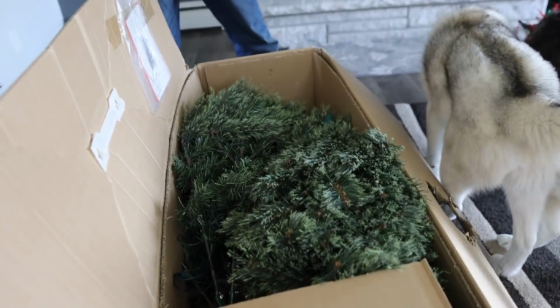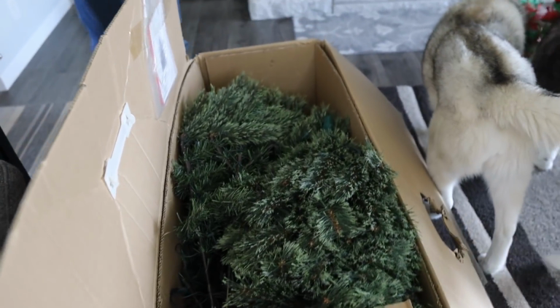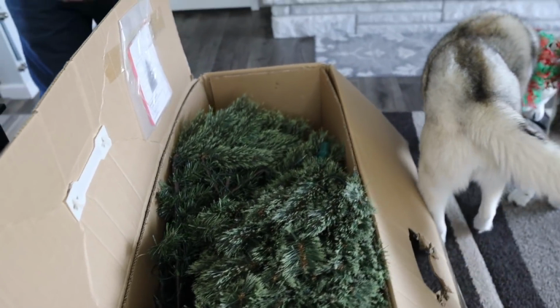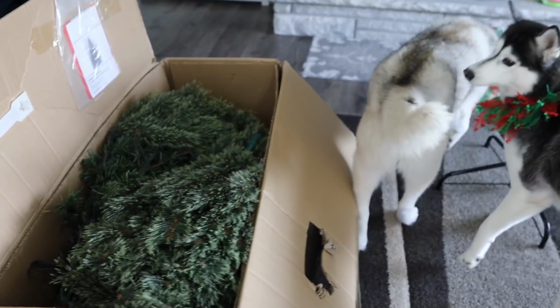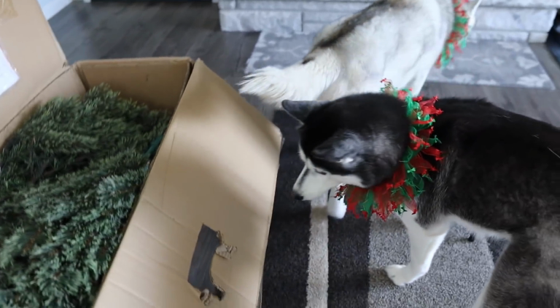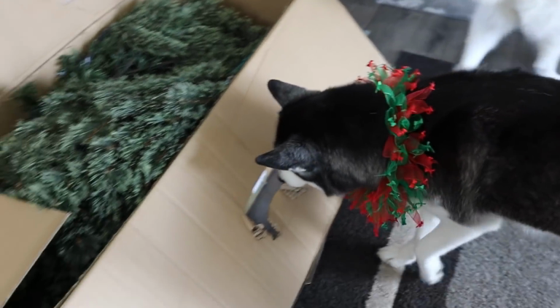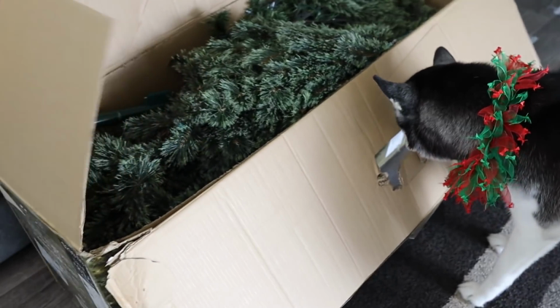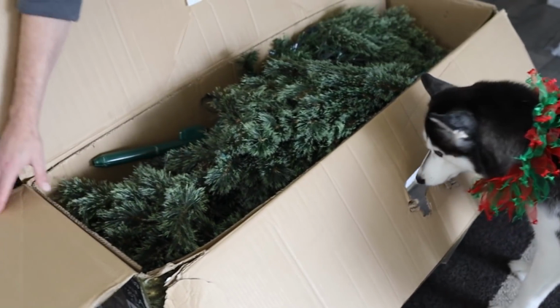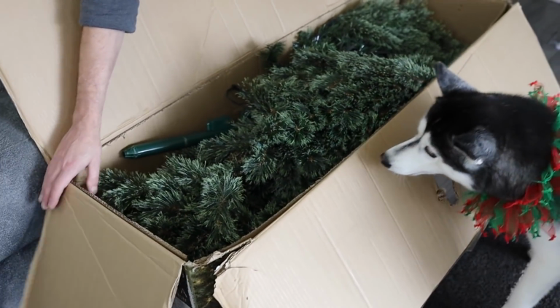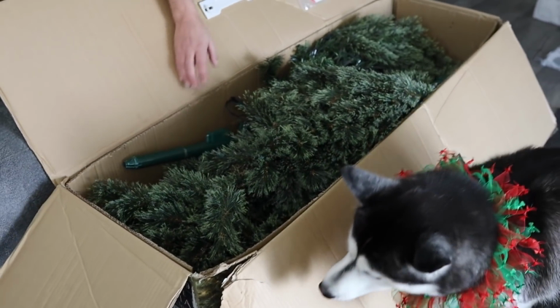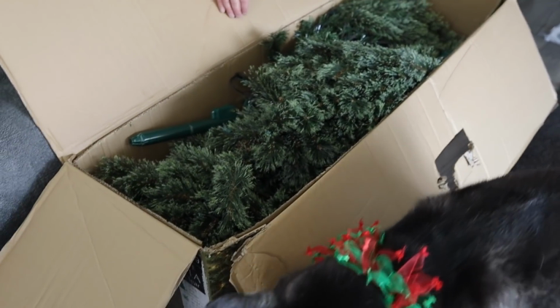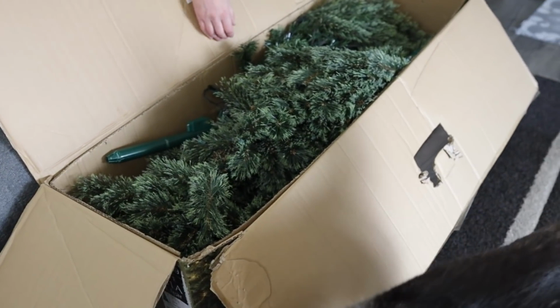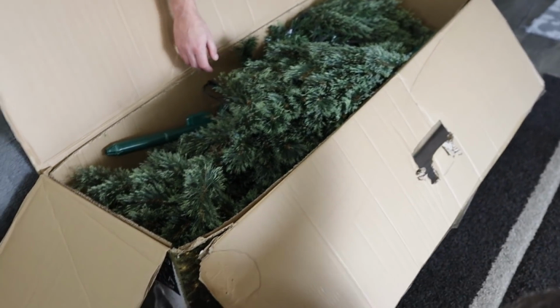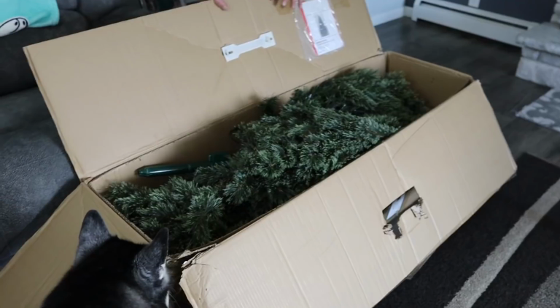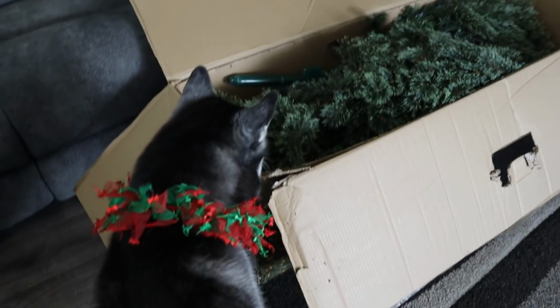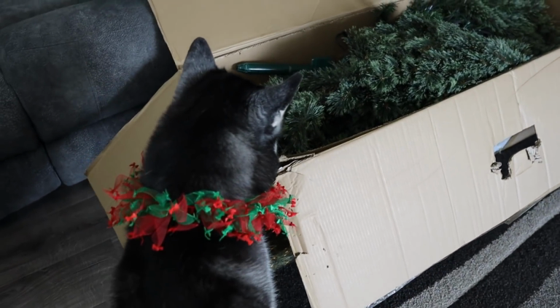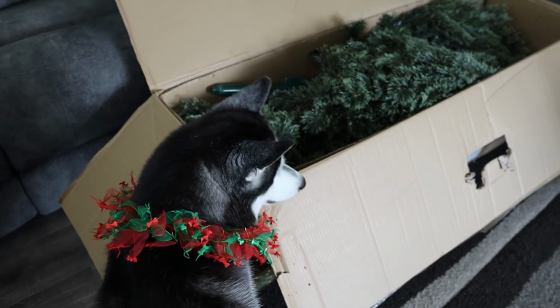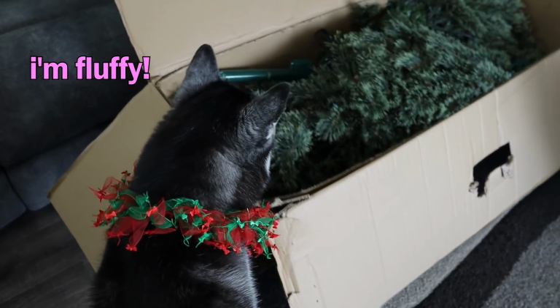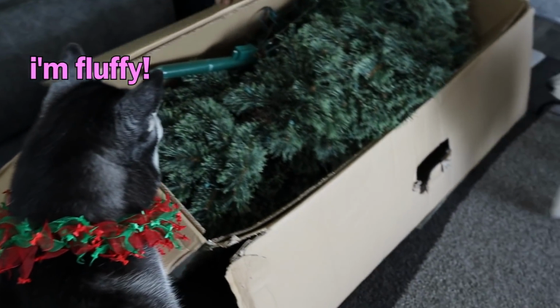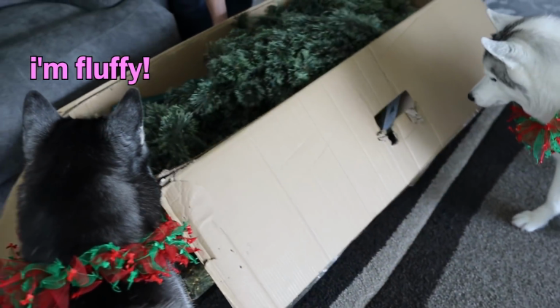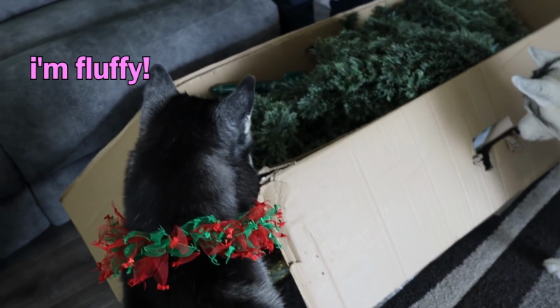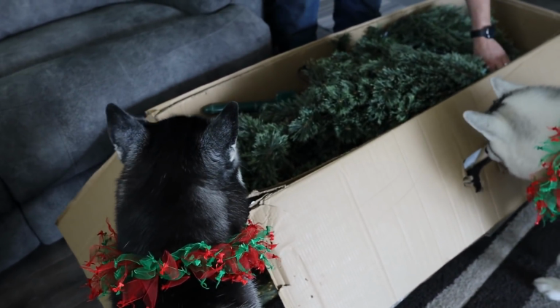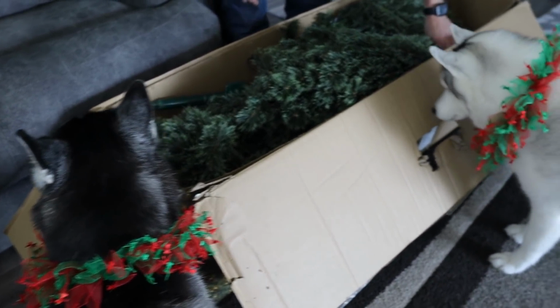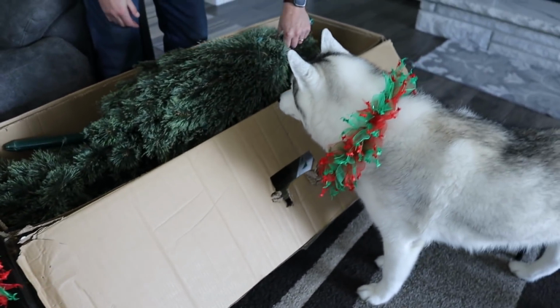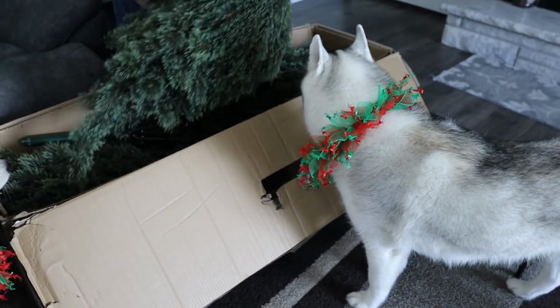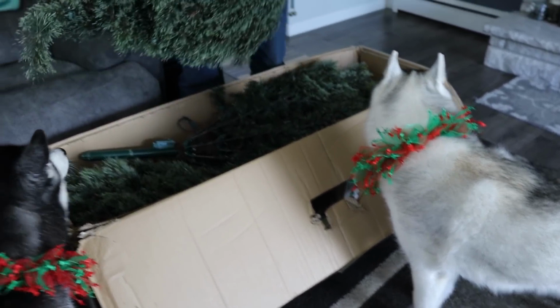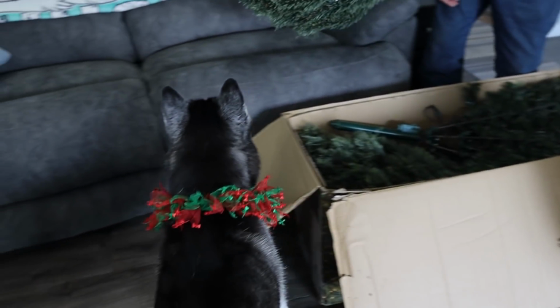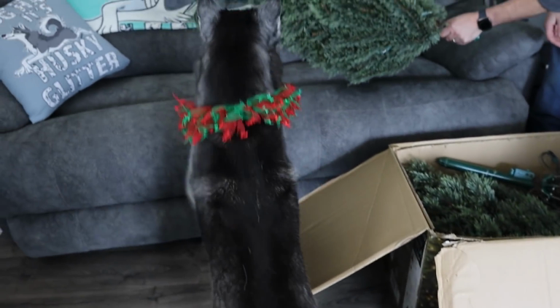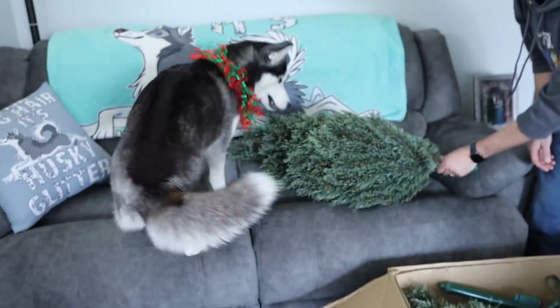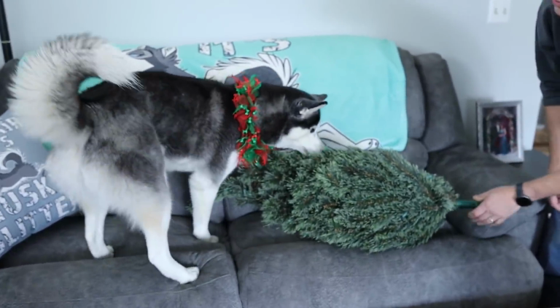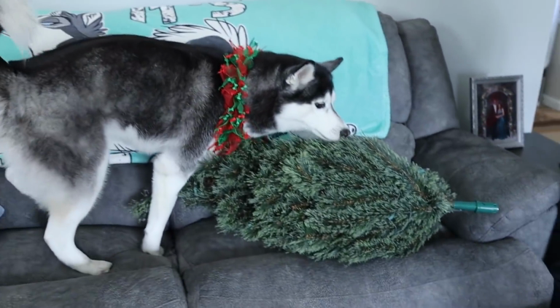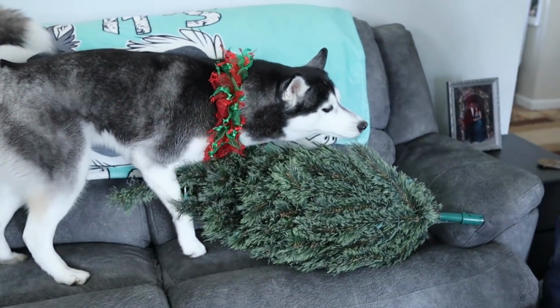There's Christmas tree parts! This one's definitely easier than our previous ones. Fluff the tree. First we gotta put it together. I think this is the top — that's the top of the tree. What do you think of that, Kira?